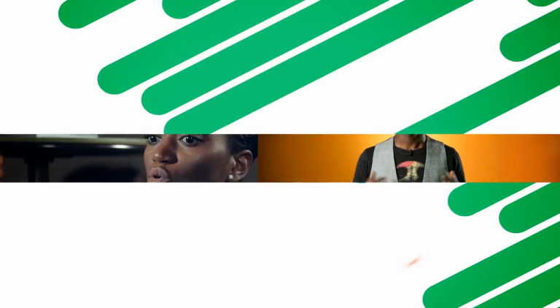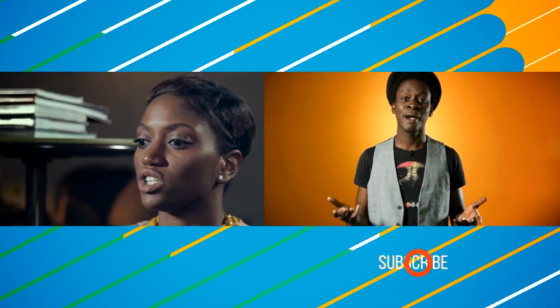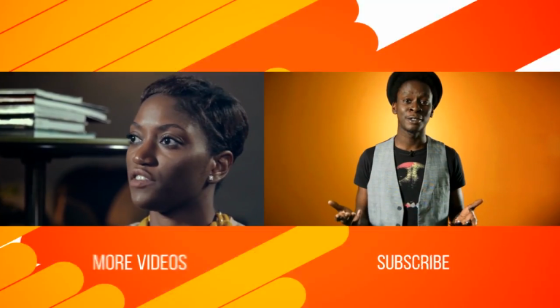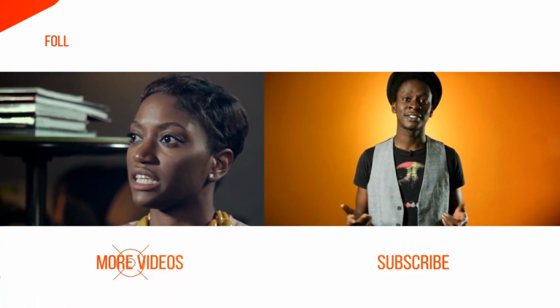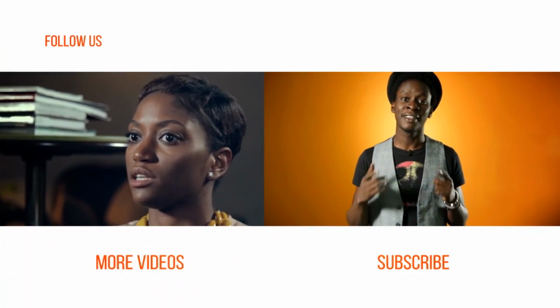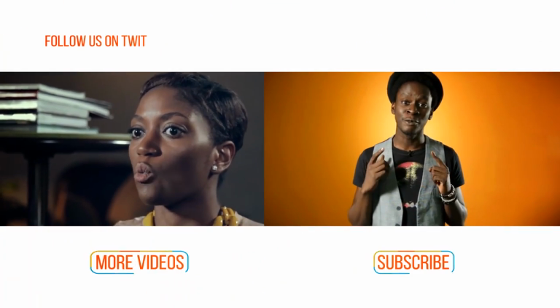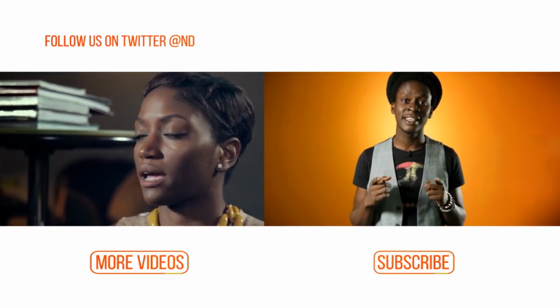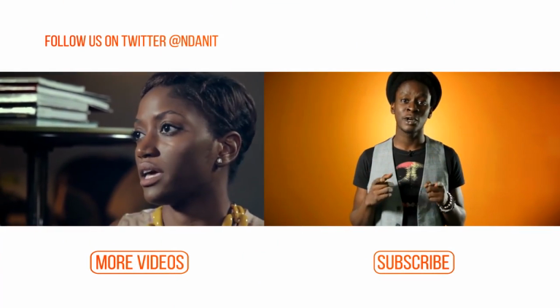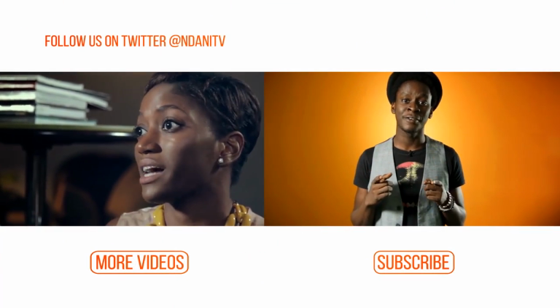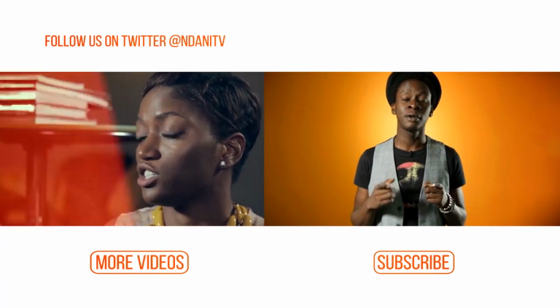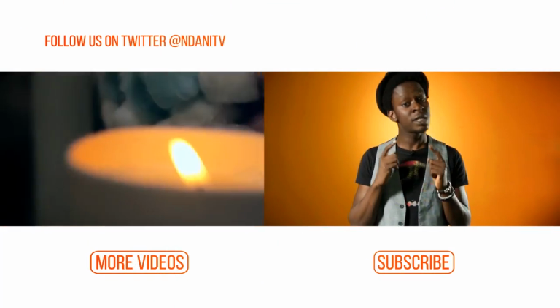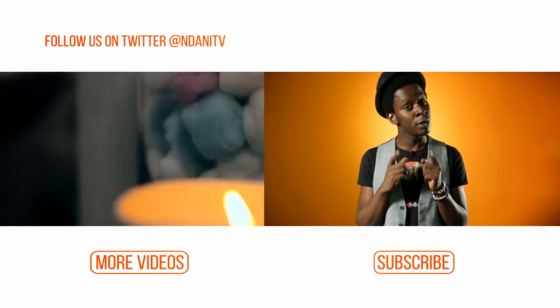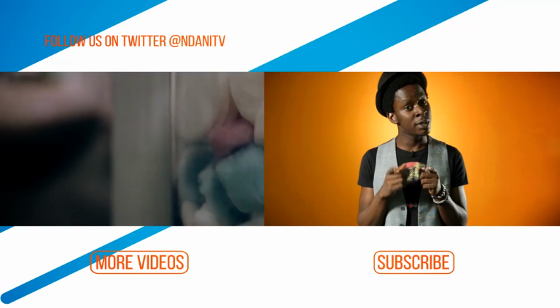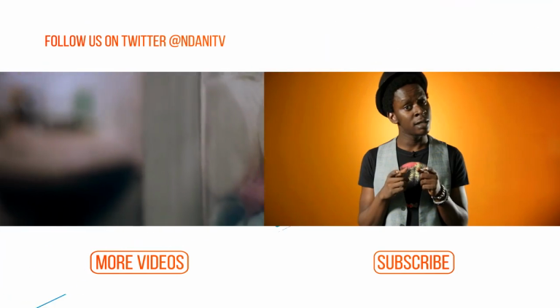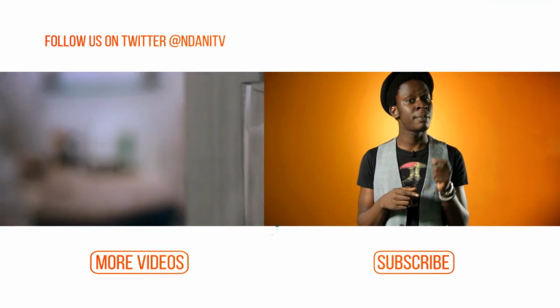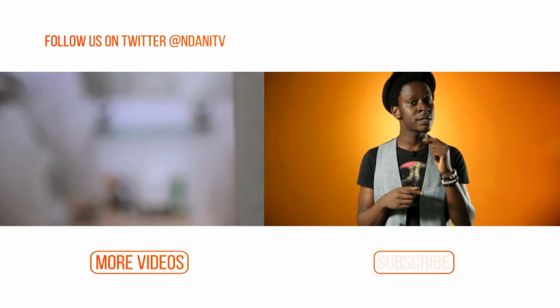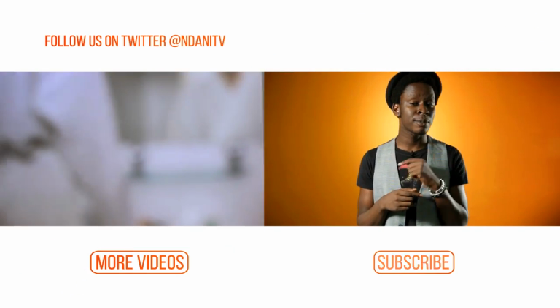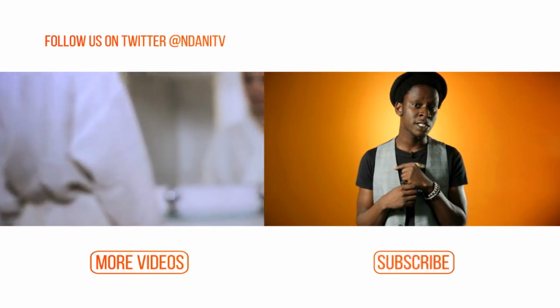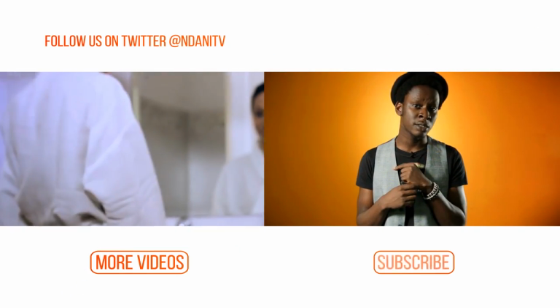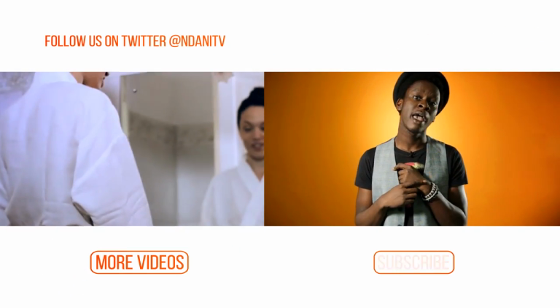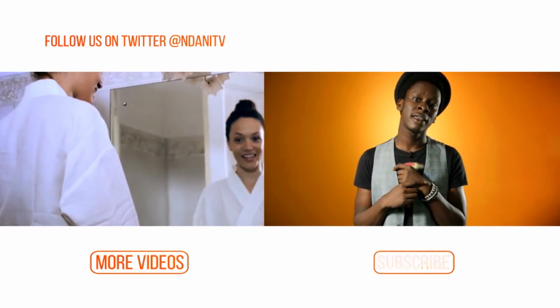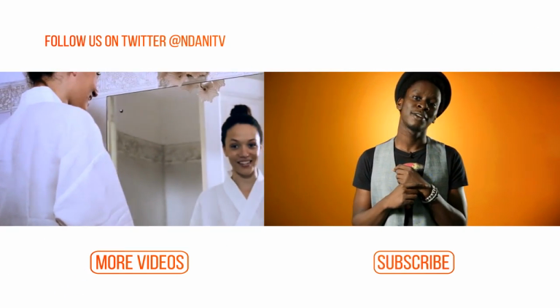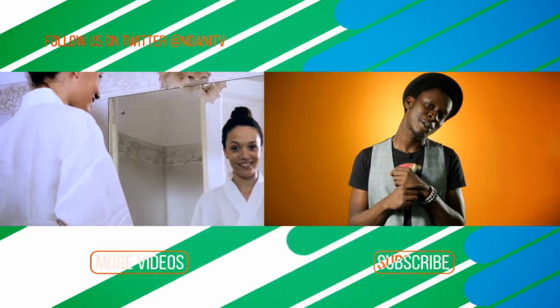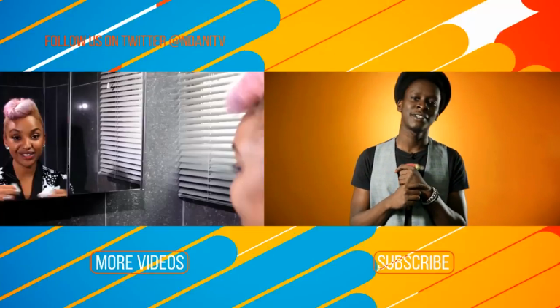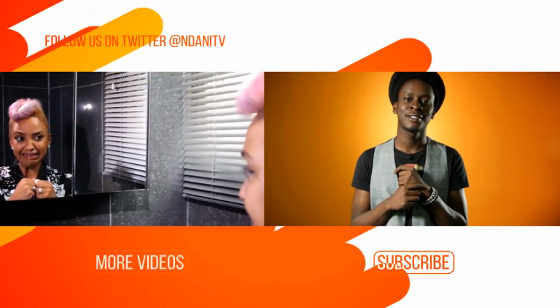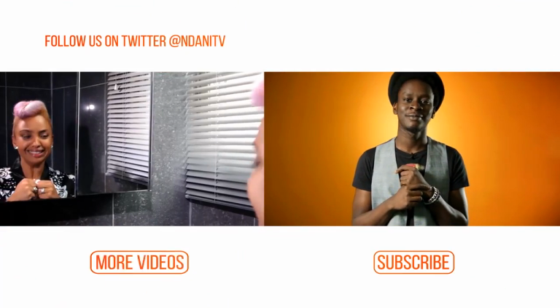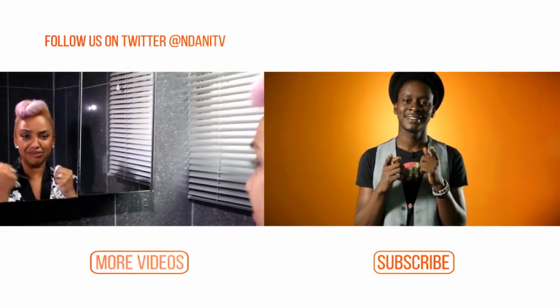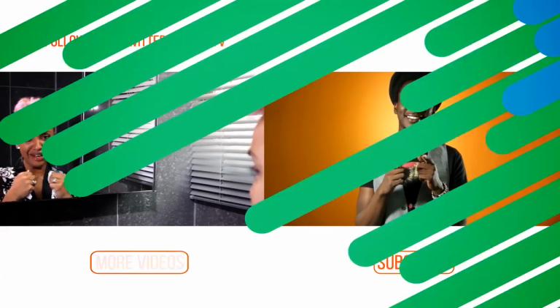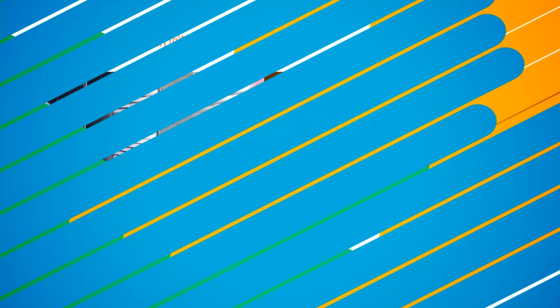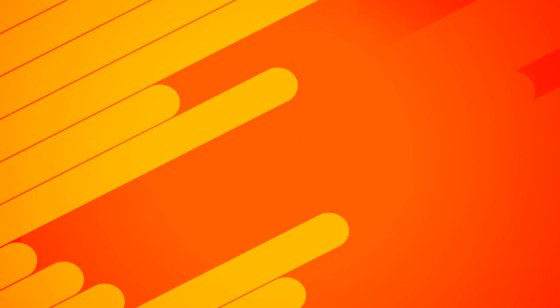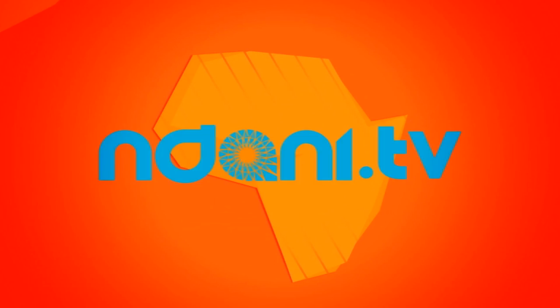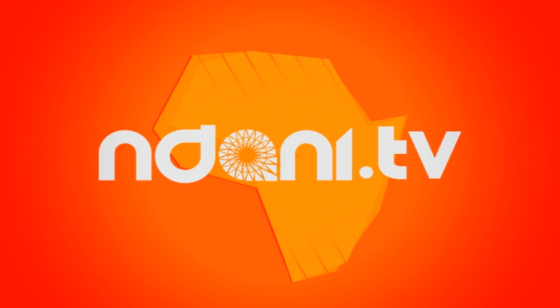Hi, I'm Onos. And if you did enjoy that video — which I know you did — you better subscribe to our channel and you can watch more videos too. Thank you very much.